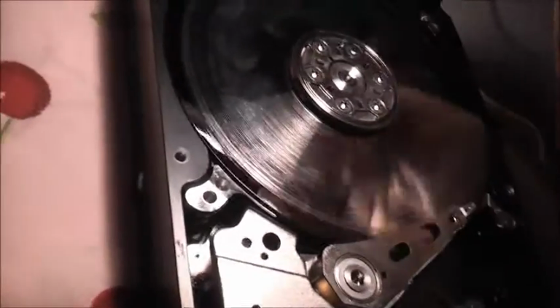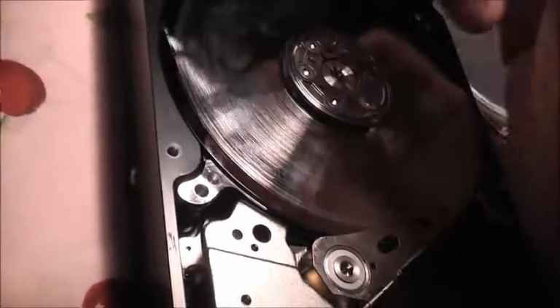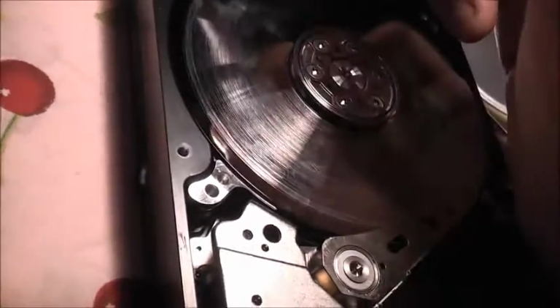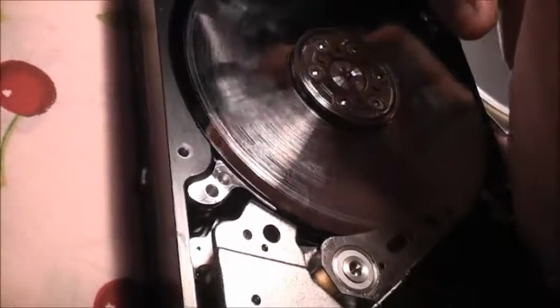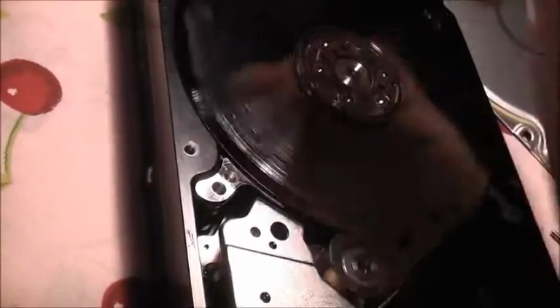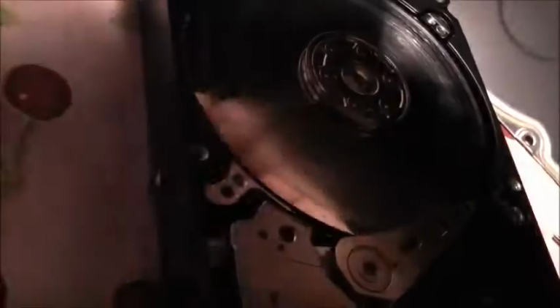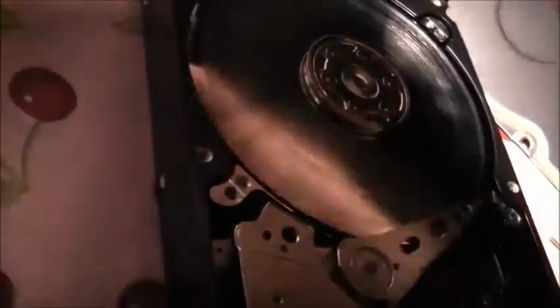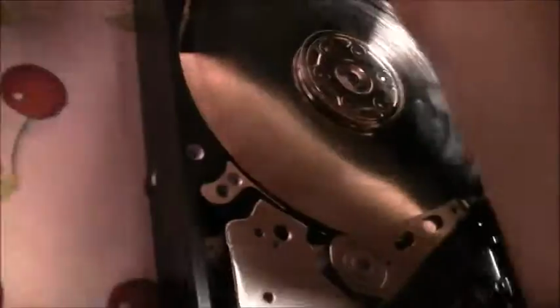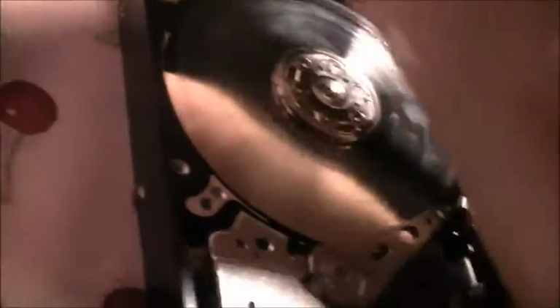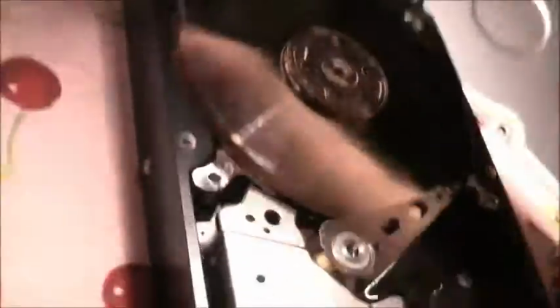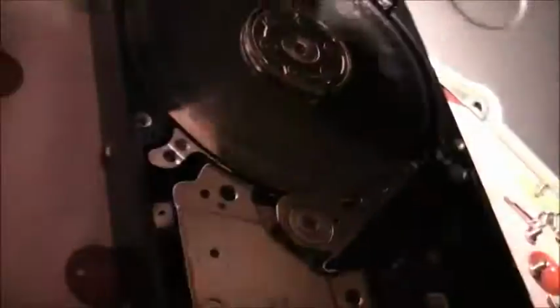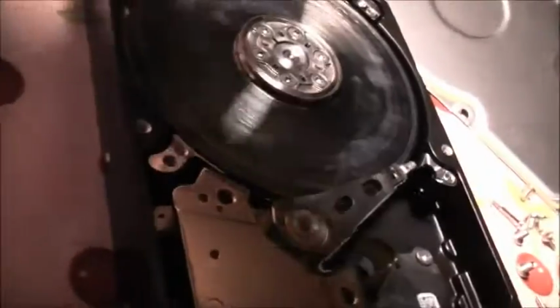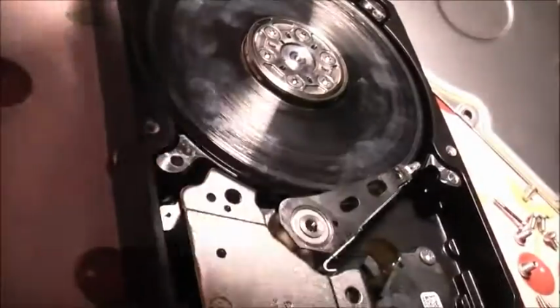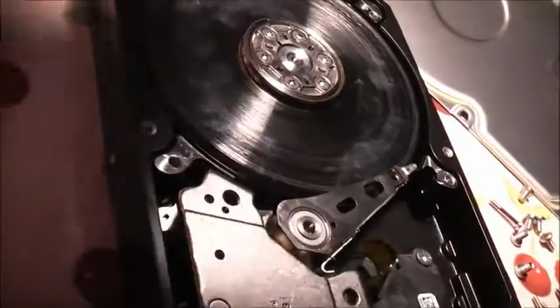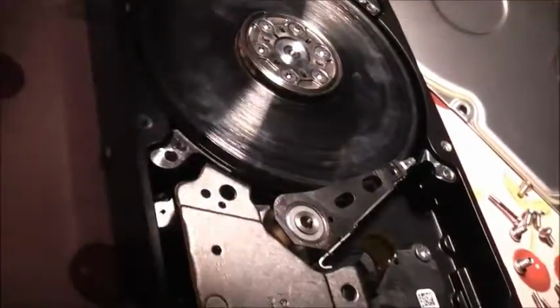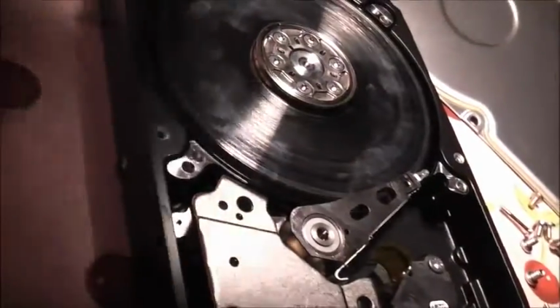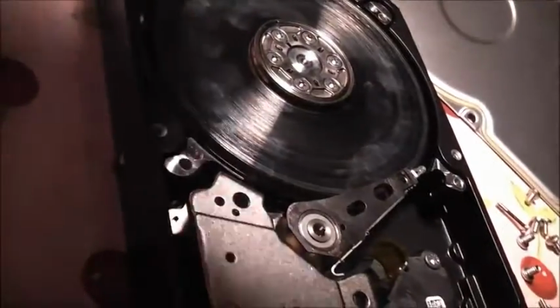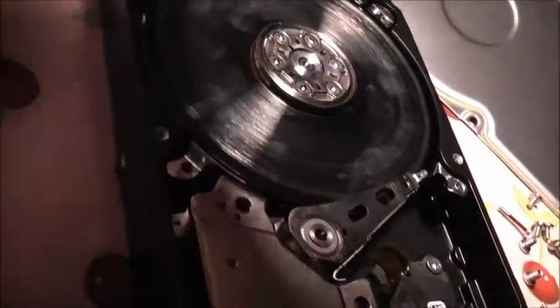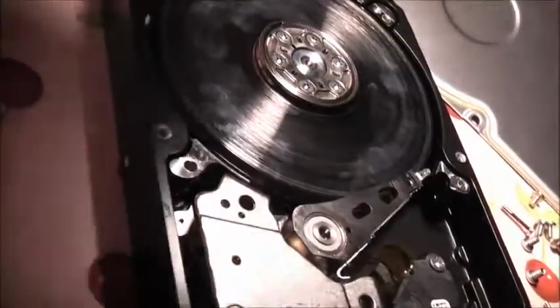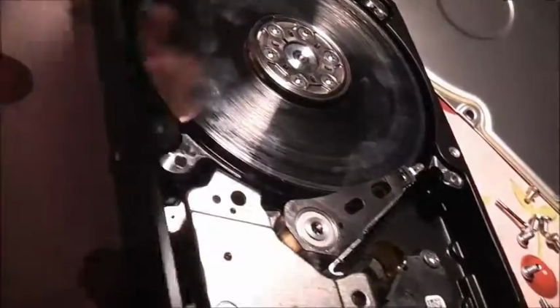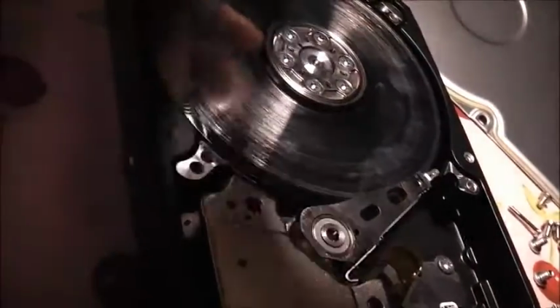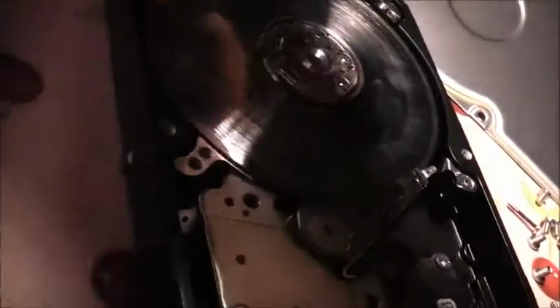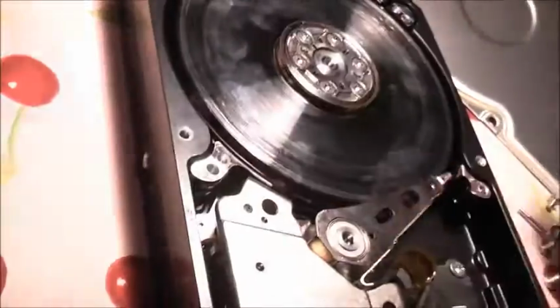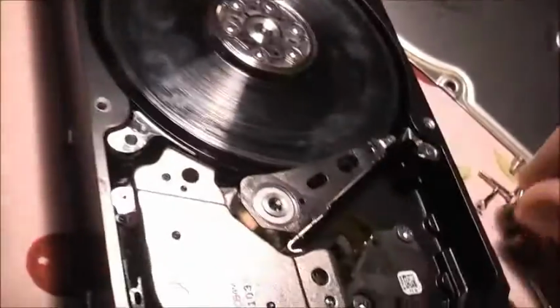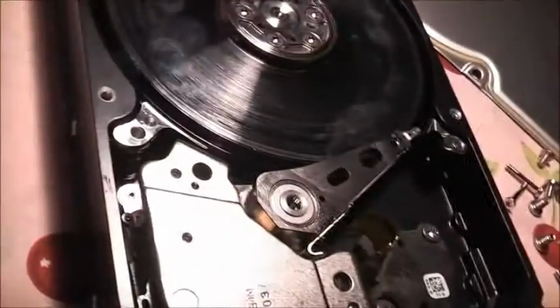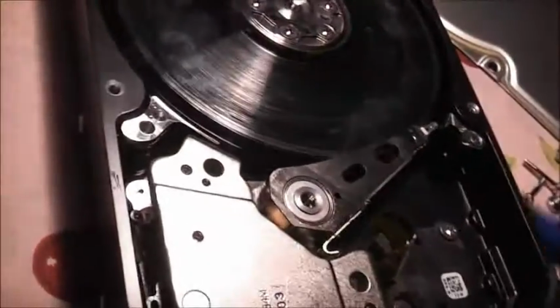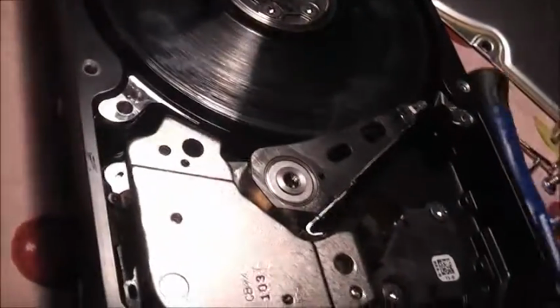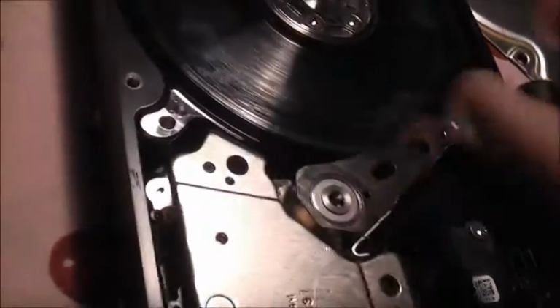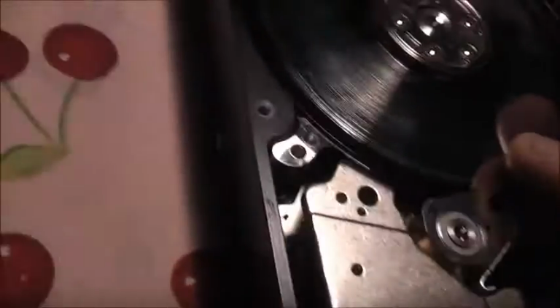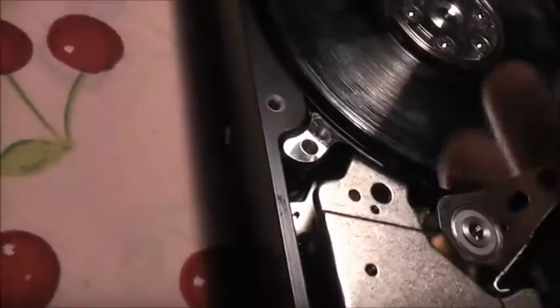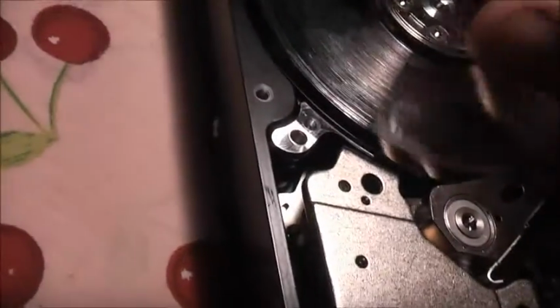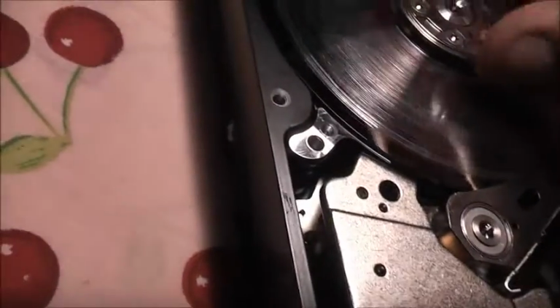The 4TB Seagate I got to replace this one, originally in my other machine, is actually a much, much, much better drive - a much, much, much improved drive.